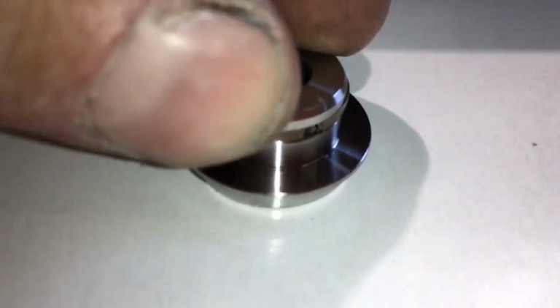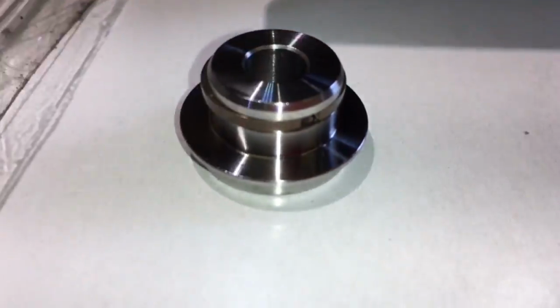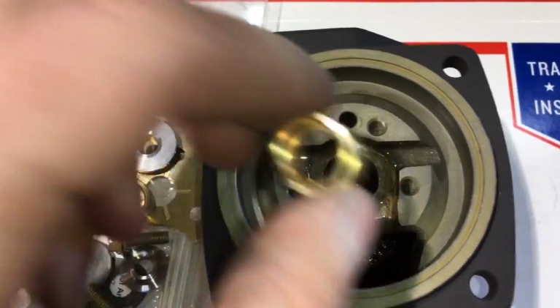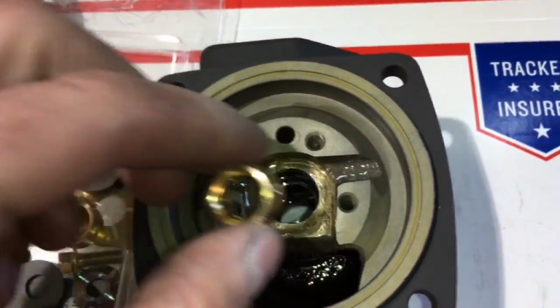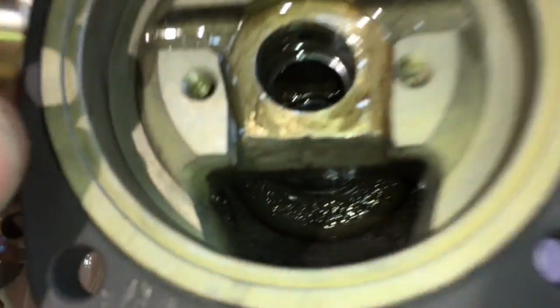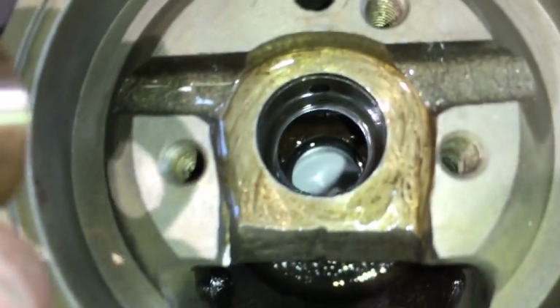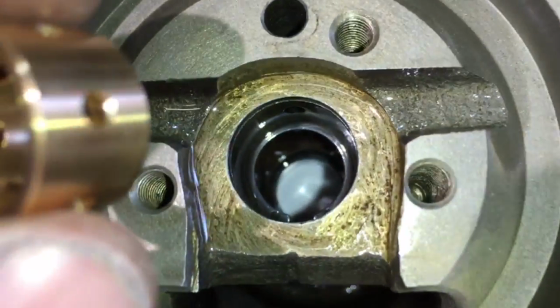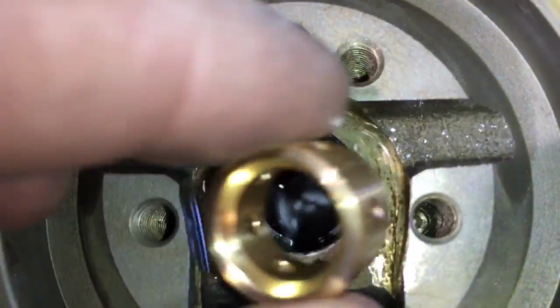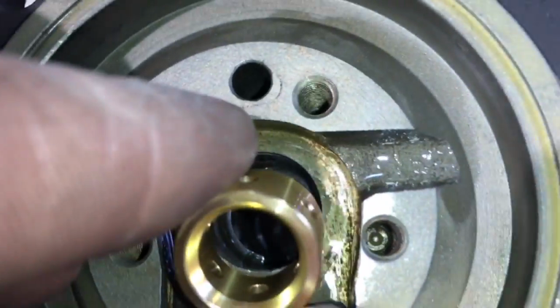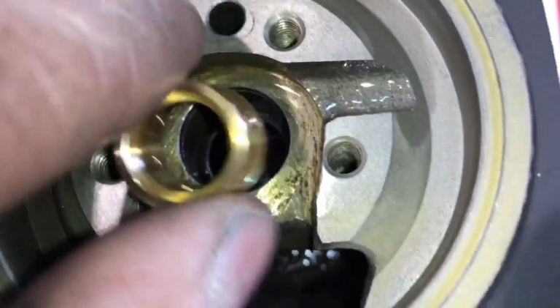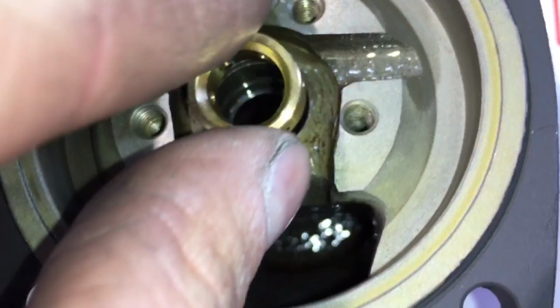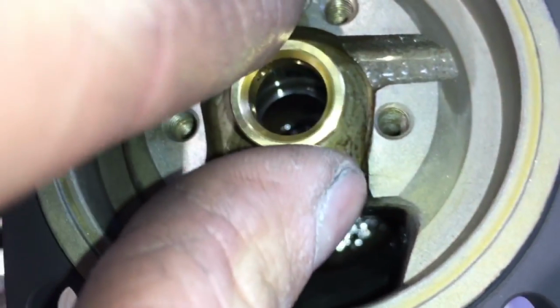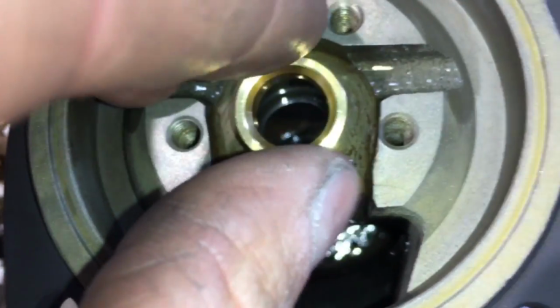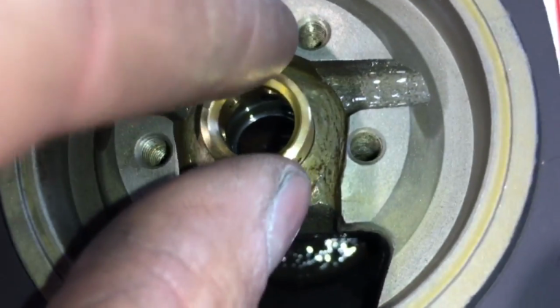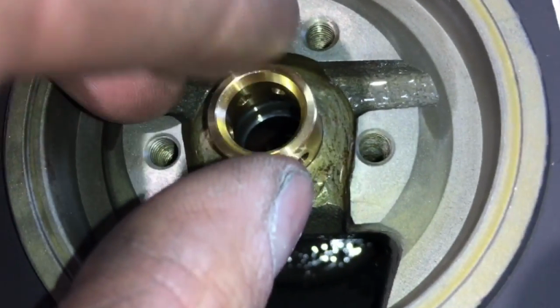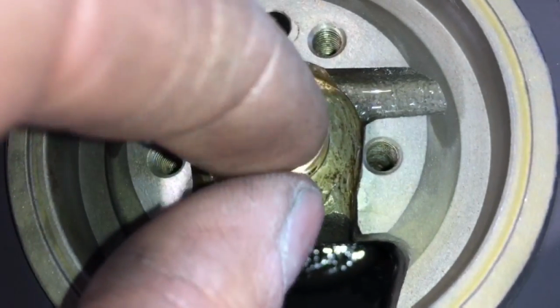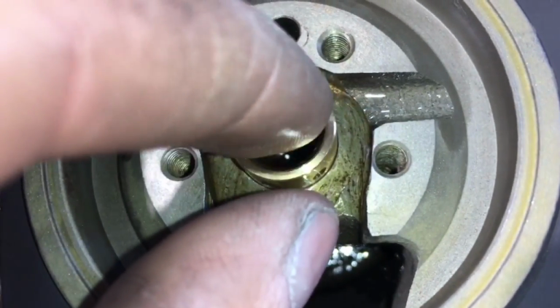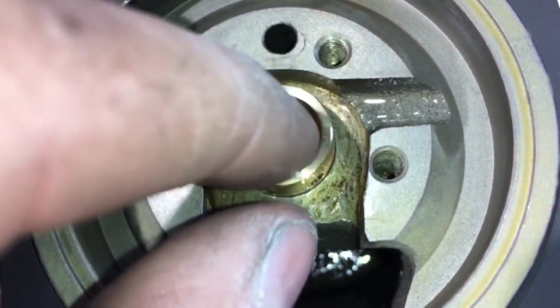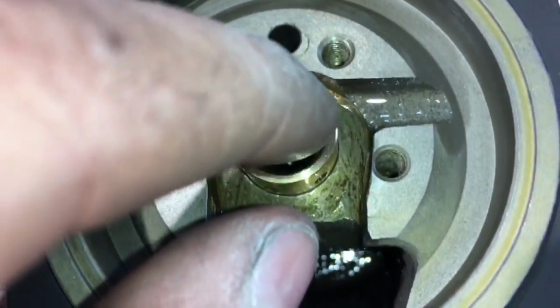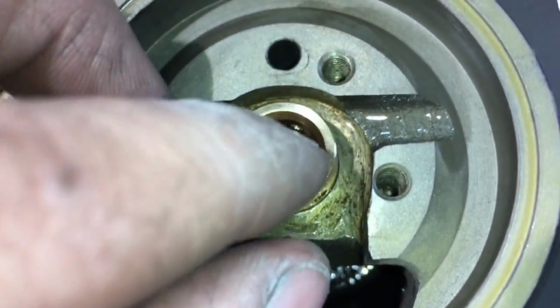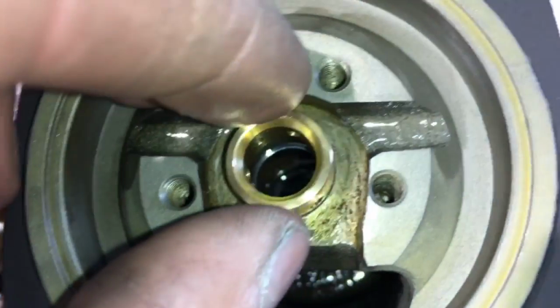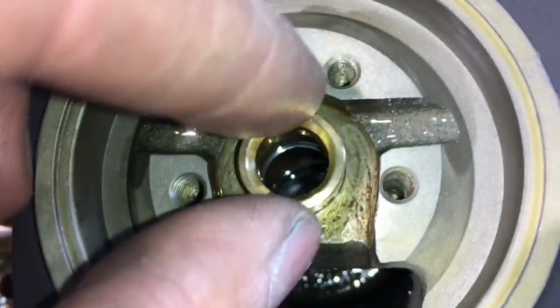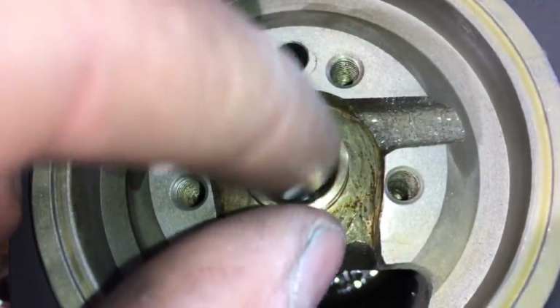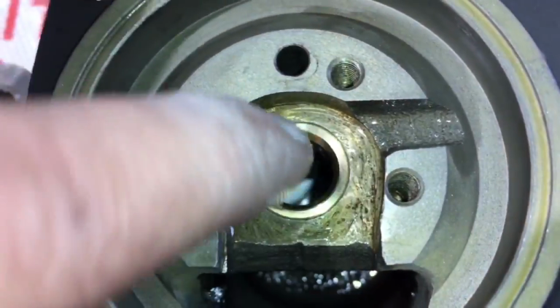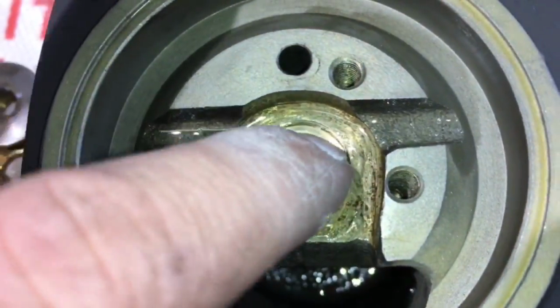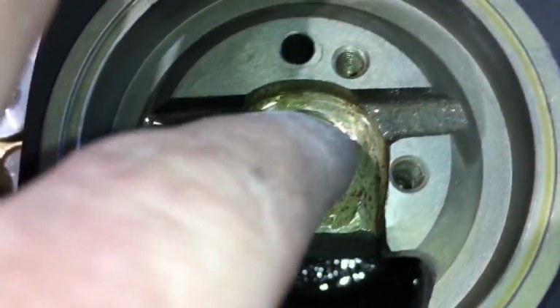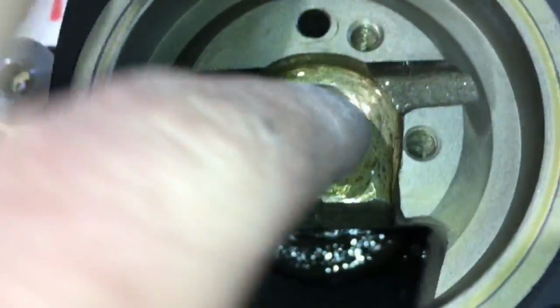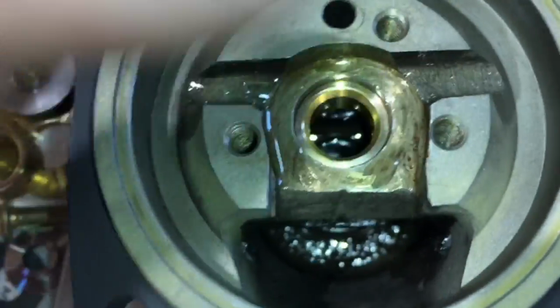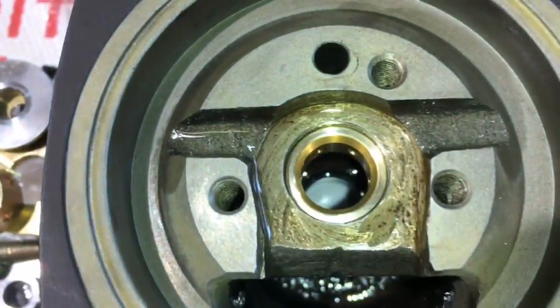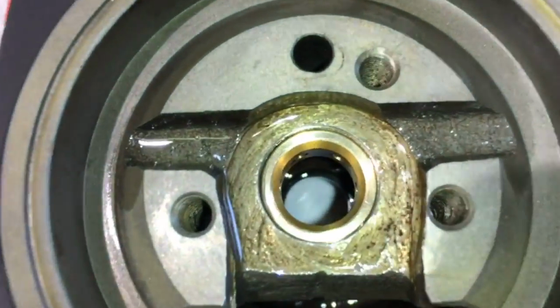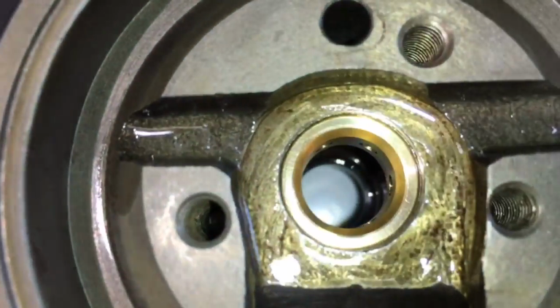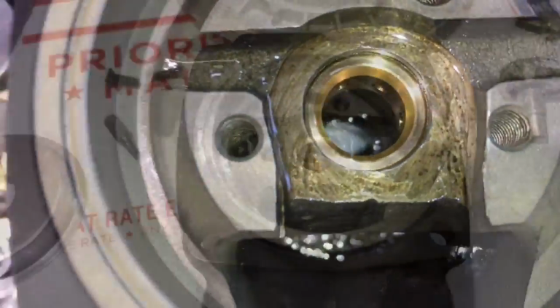I always clean all the individual pieces before I assemble the turbo, and then I will insert the bearing. Make sure you have the c-clips behind the bearing before you install the bearing, otherwise the bearing will go directly back inside of the bearing housing.